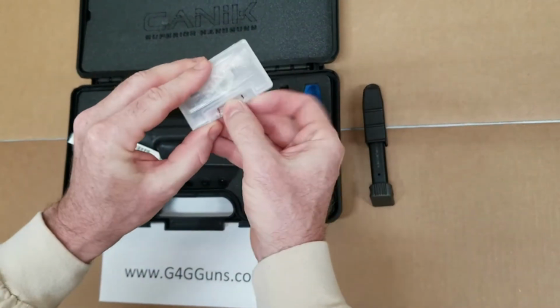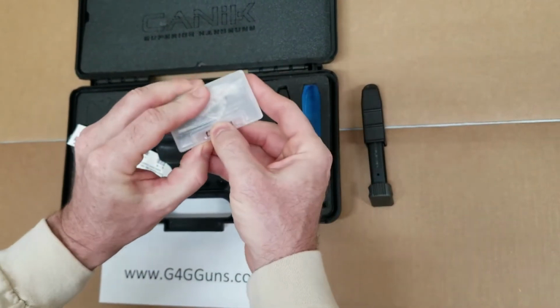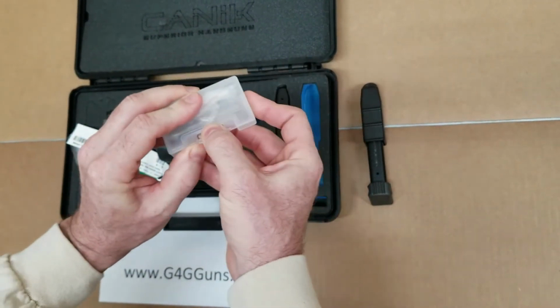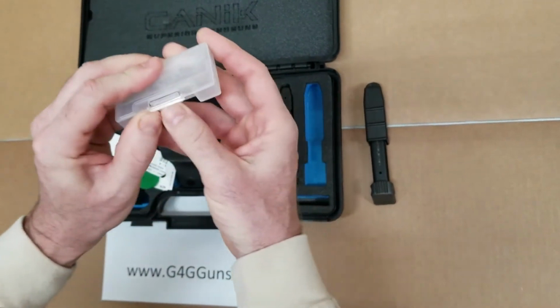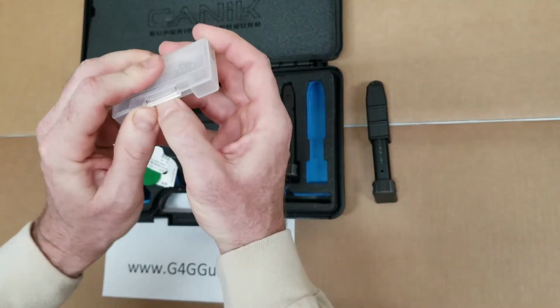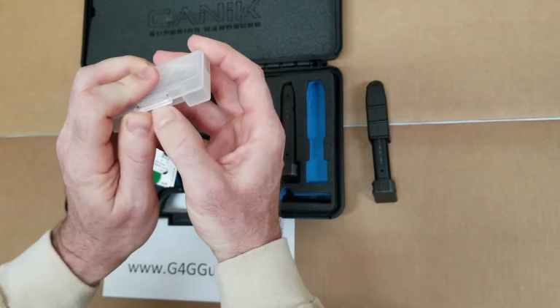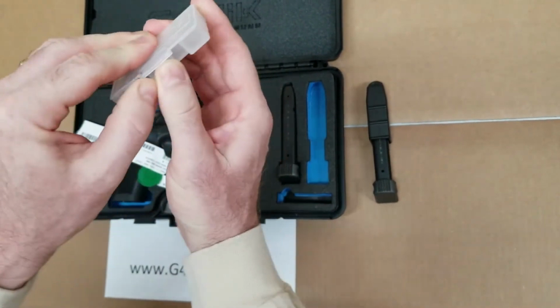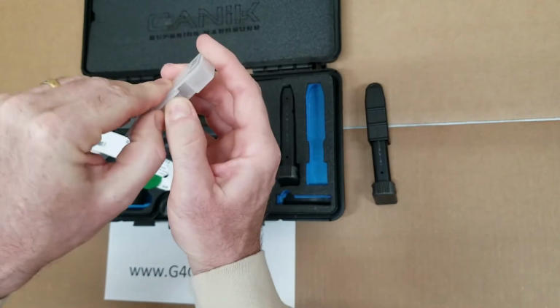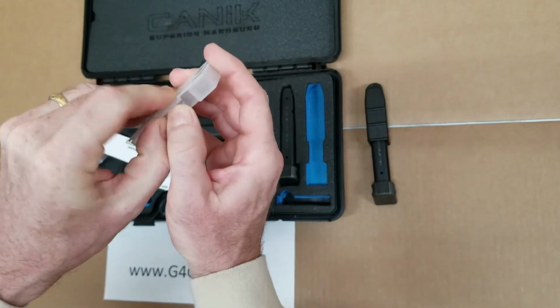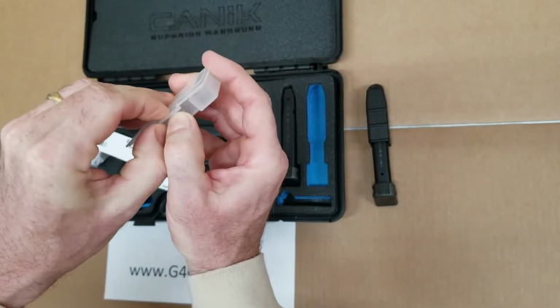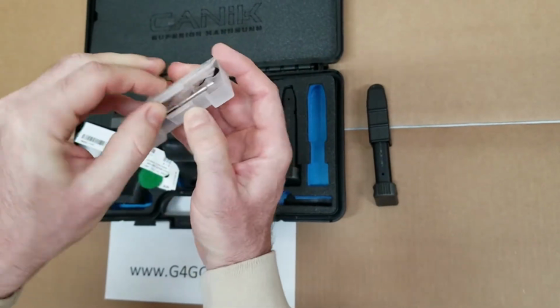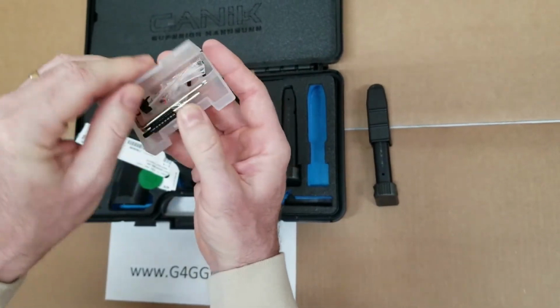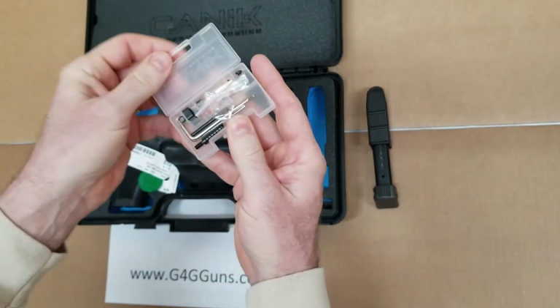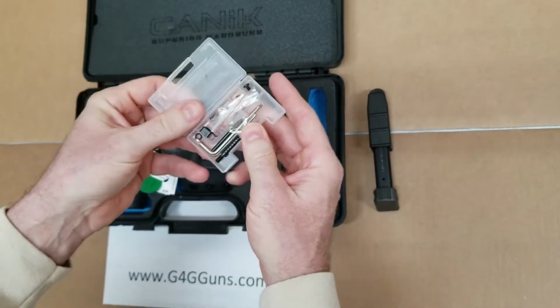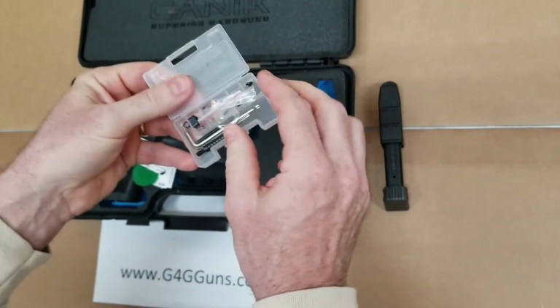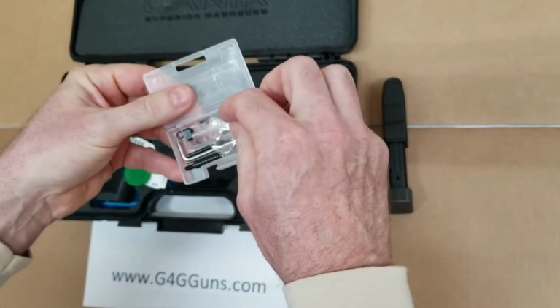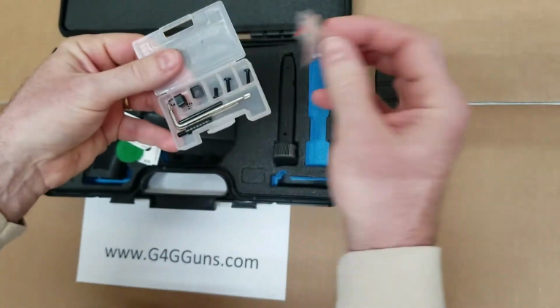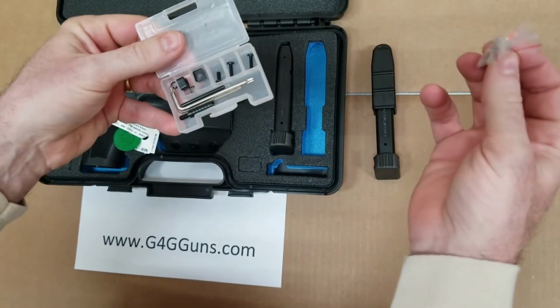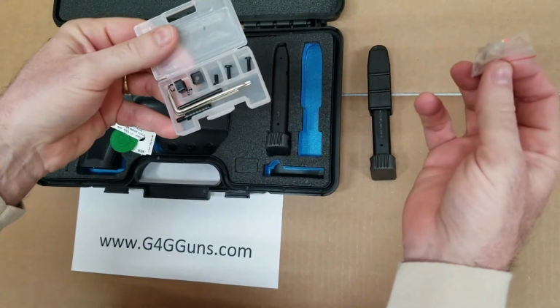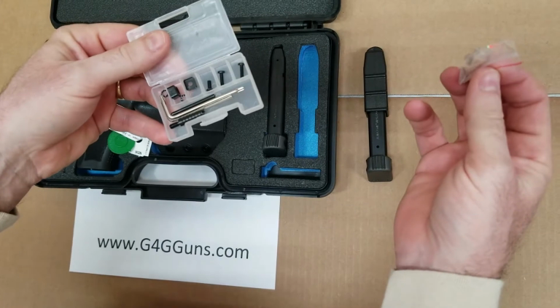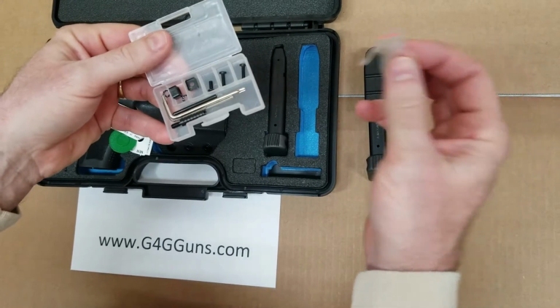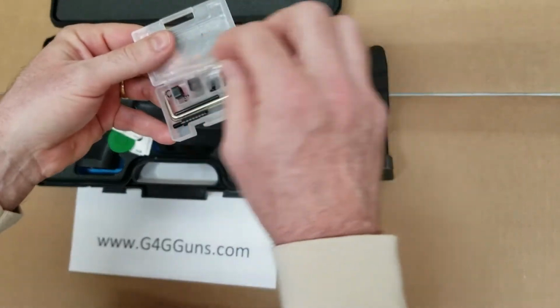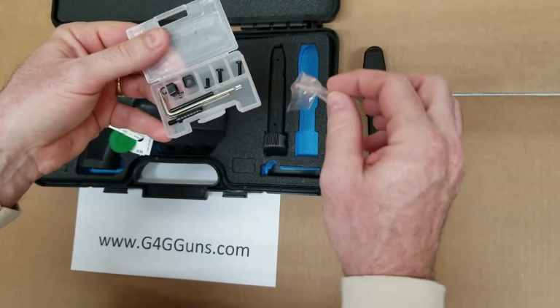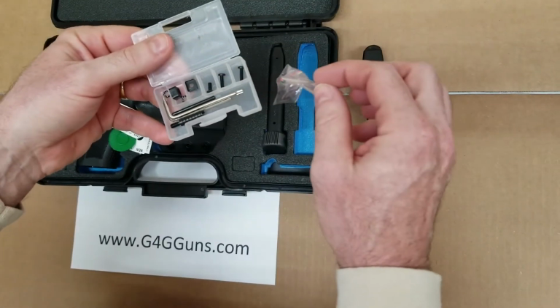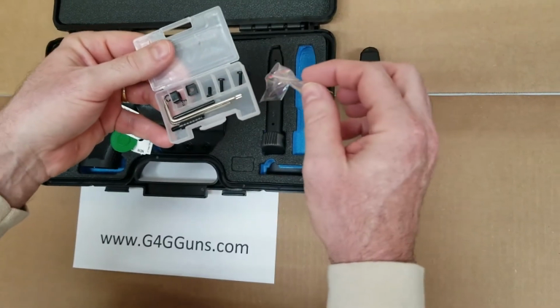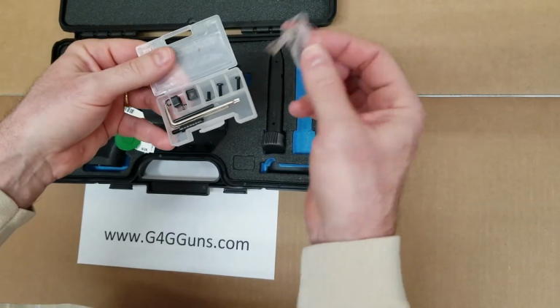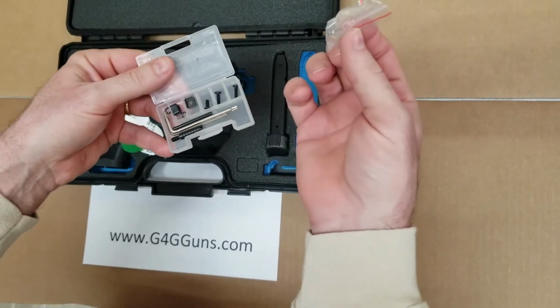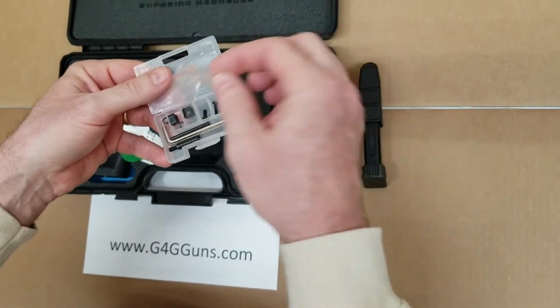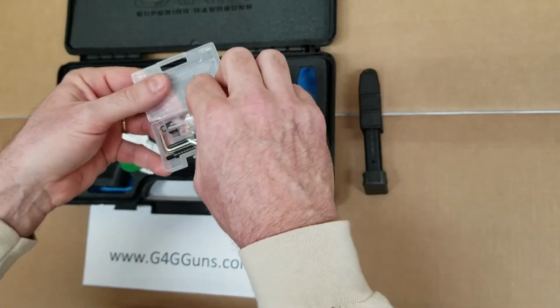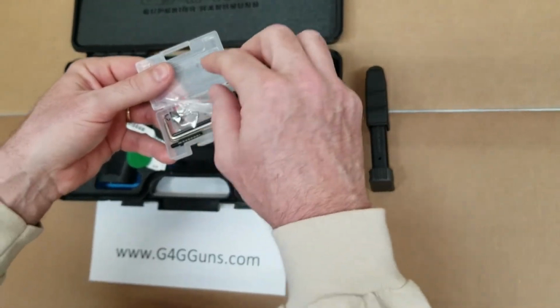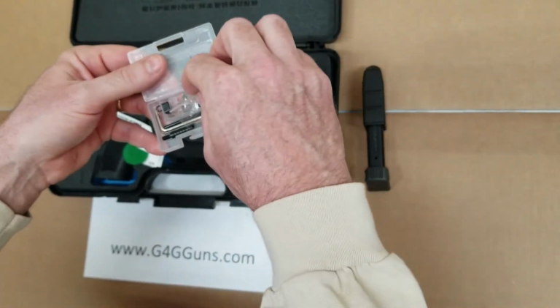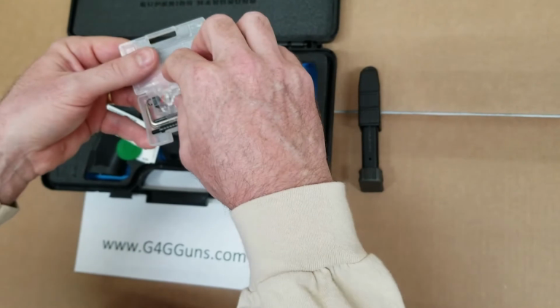Various tools — most of this is for changing out the optics plate, but there's also some extra fiber optics included.